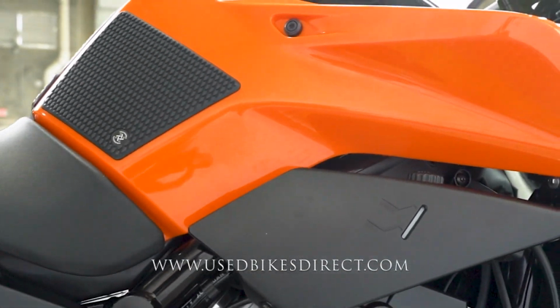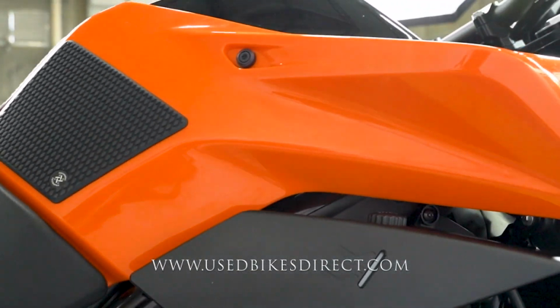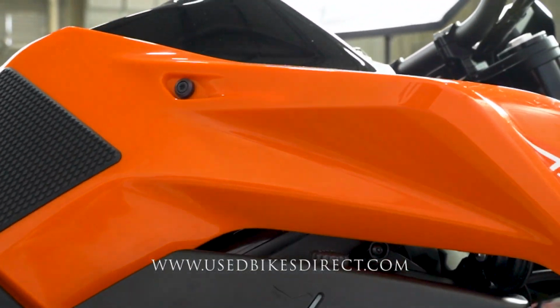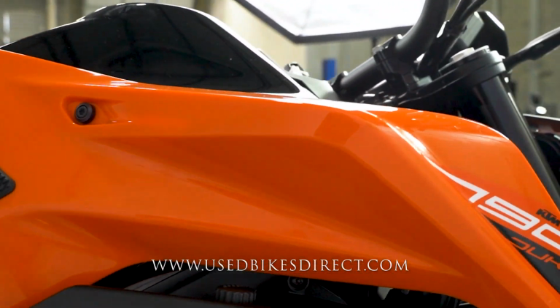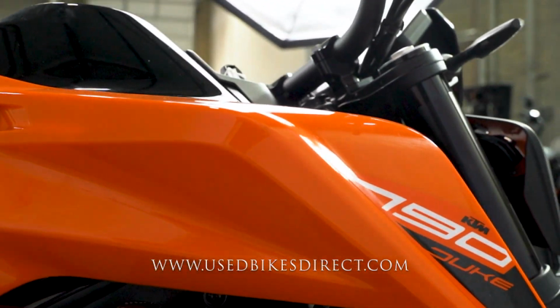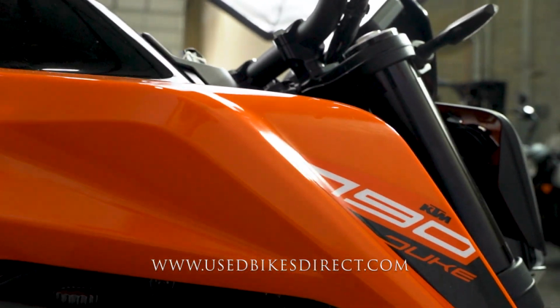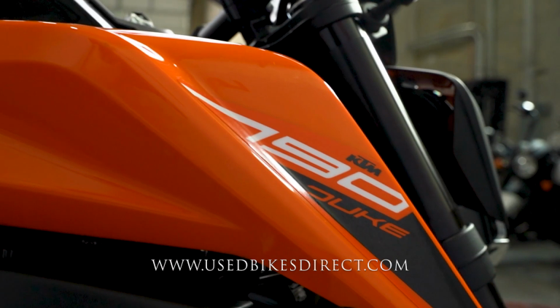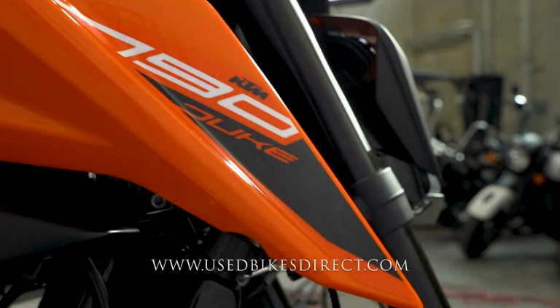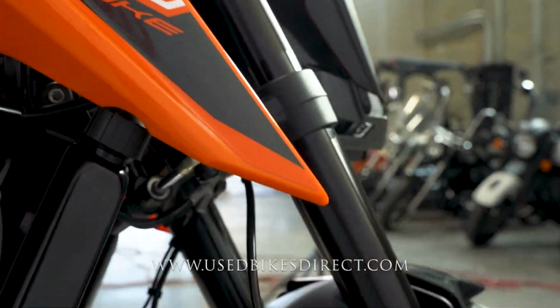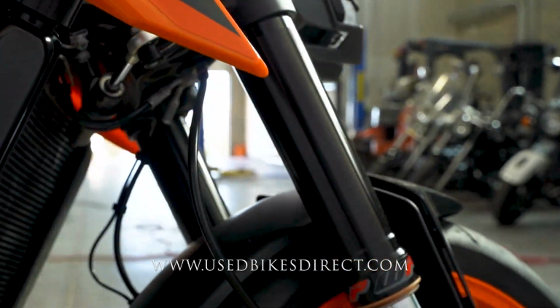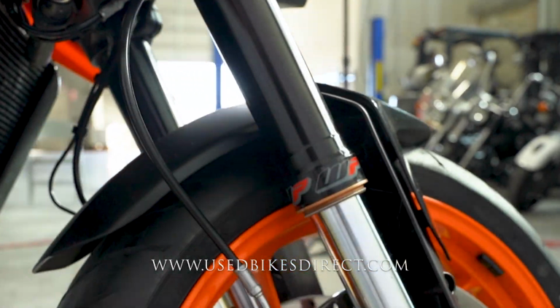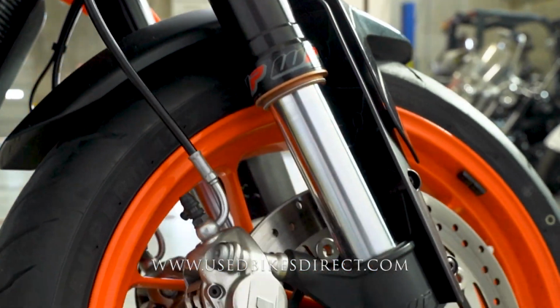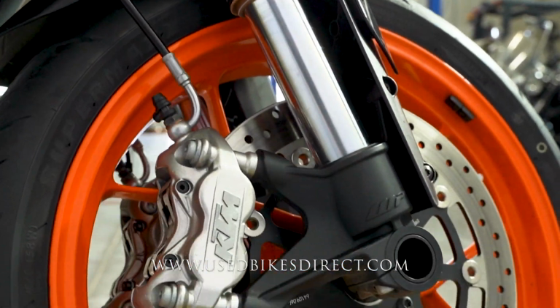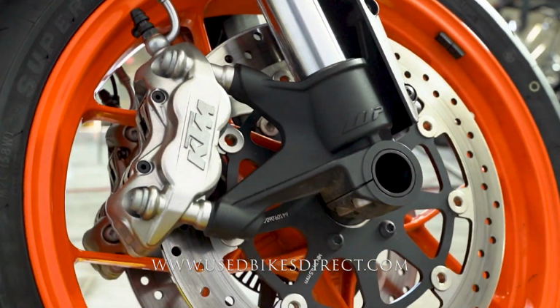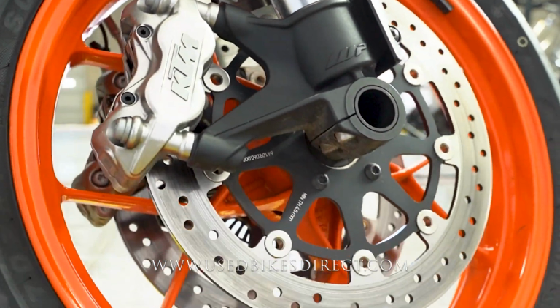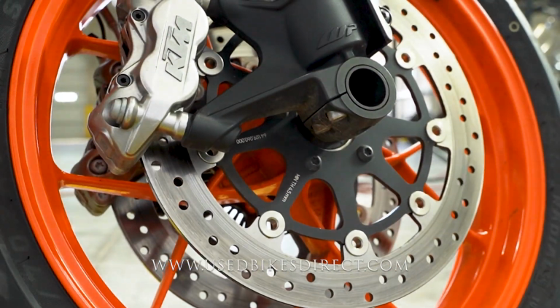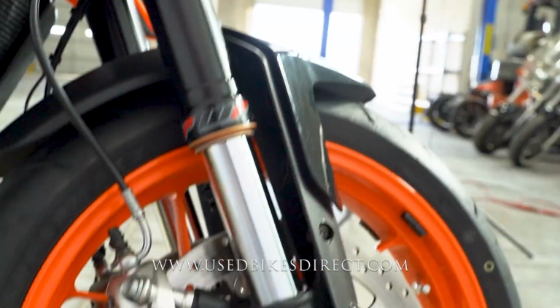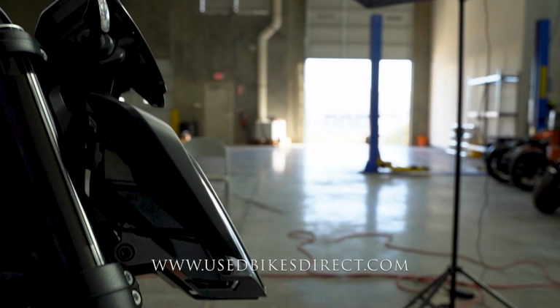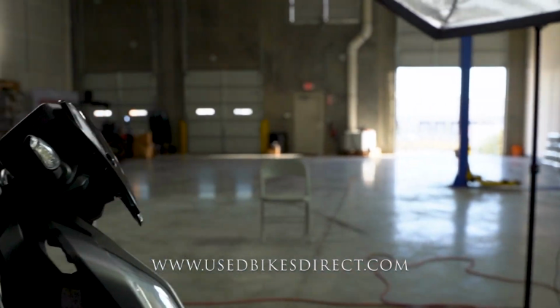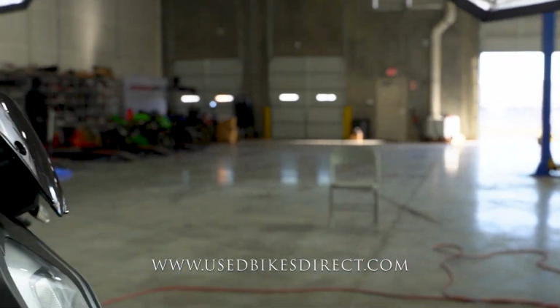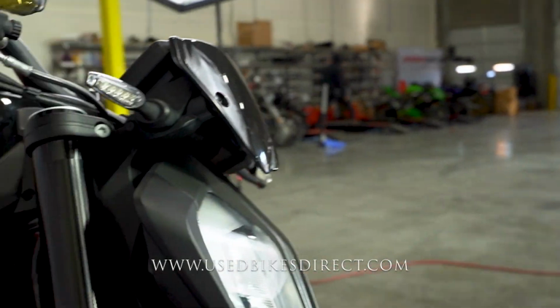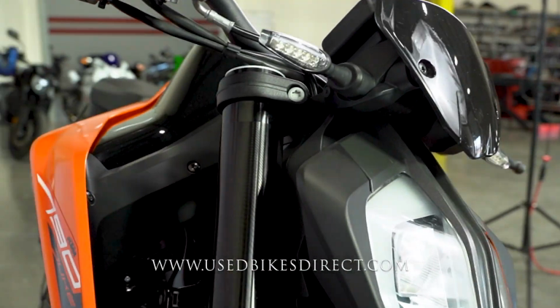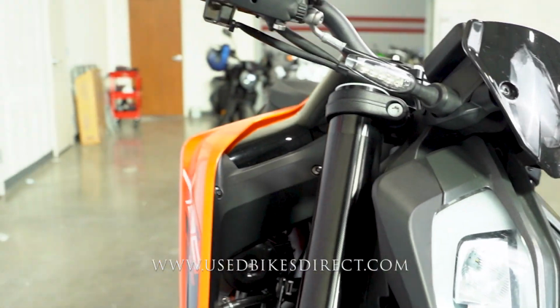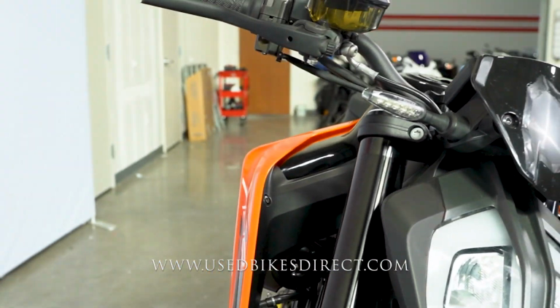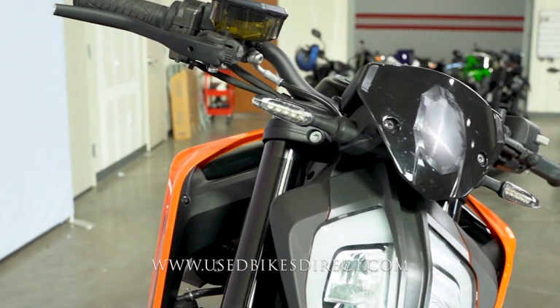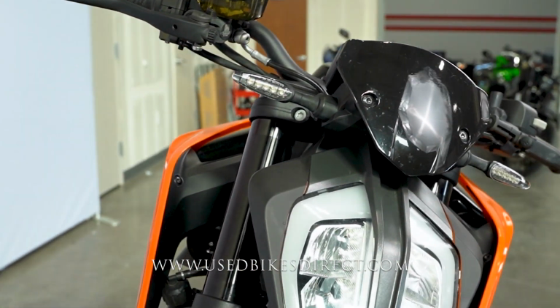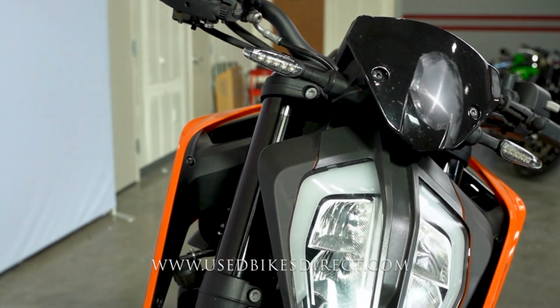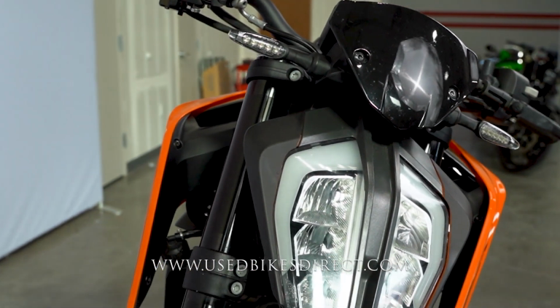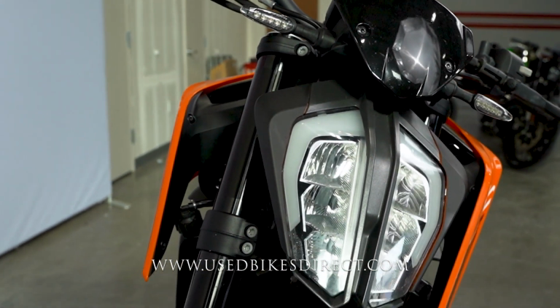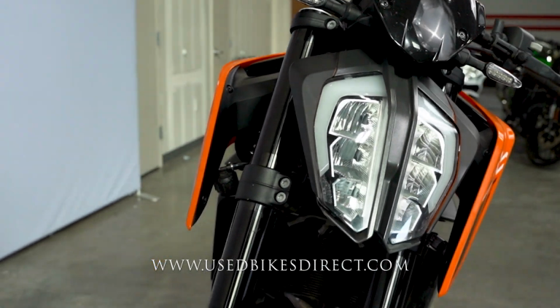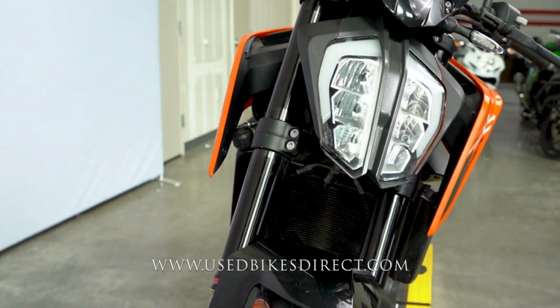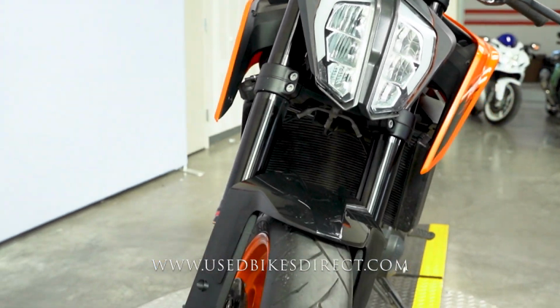As we wrap around this side of the bike, more of what we saw on the left — you do have that tank protector and grip on the tank itself, which definitely comes in handy whether you're just riding around the street or having some fun on the weekends. And then wrapping around up front, of course, you have those LED headlights with those slim turn signals.